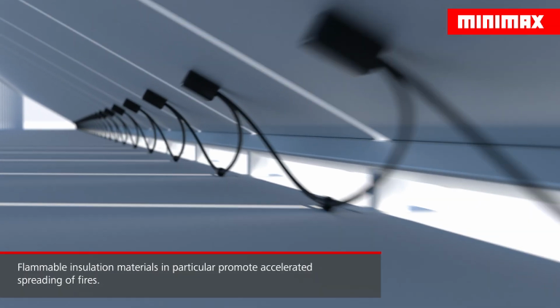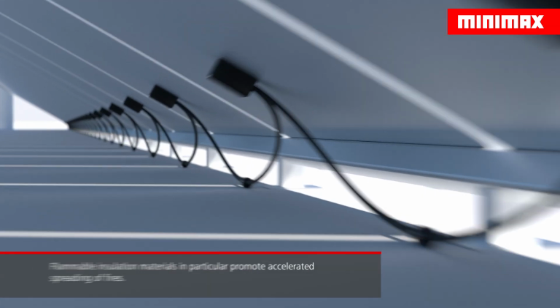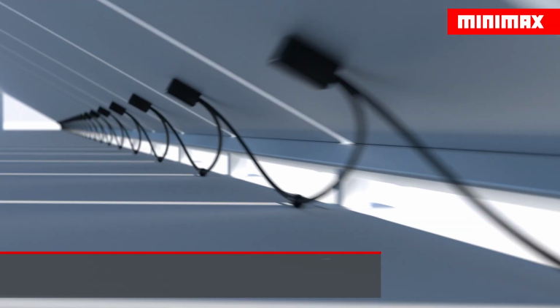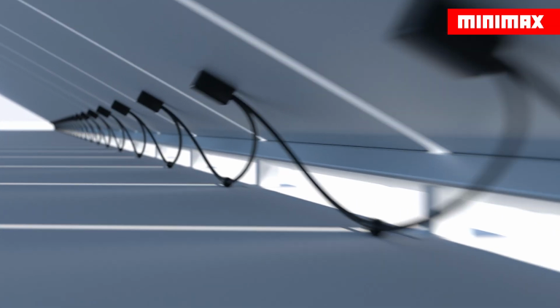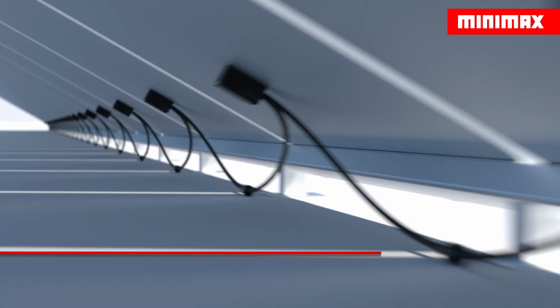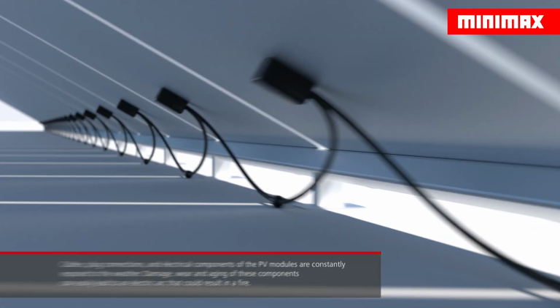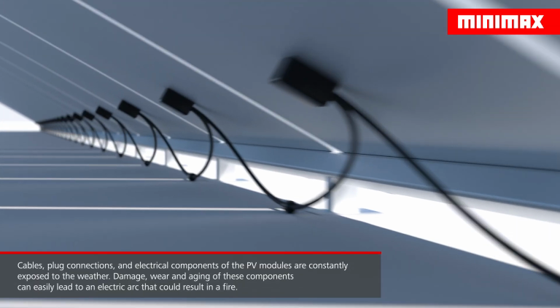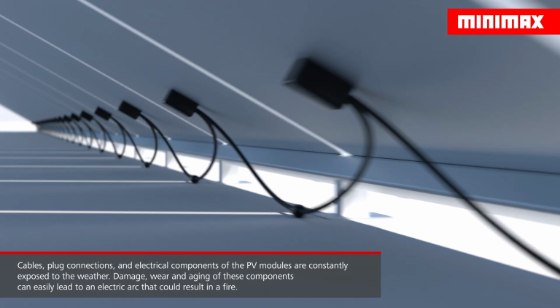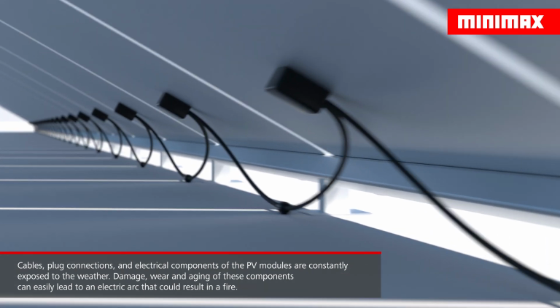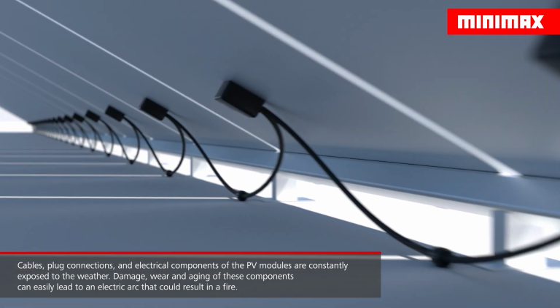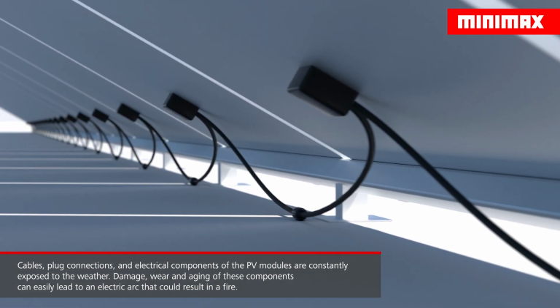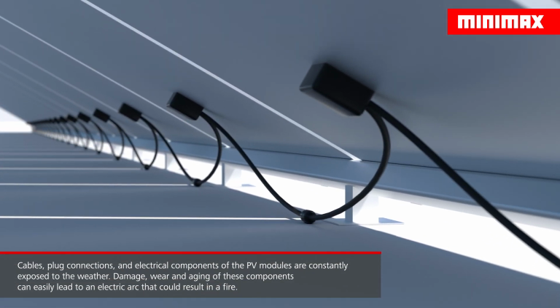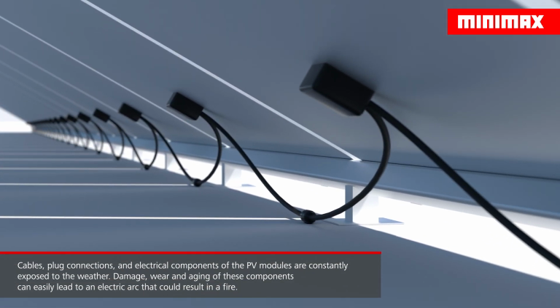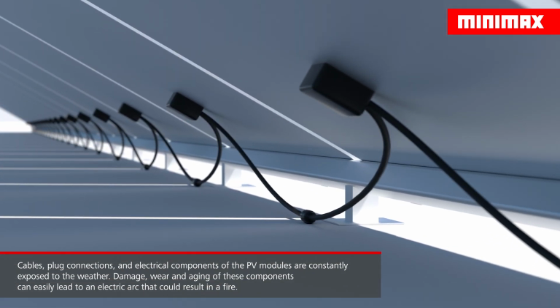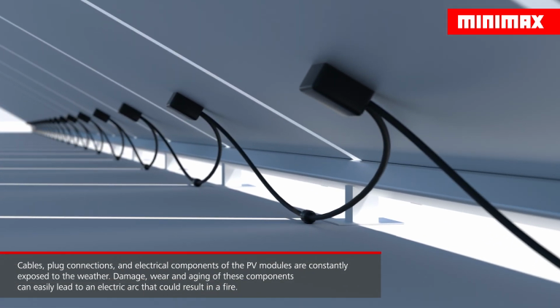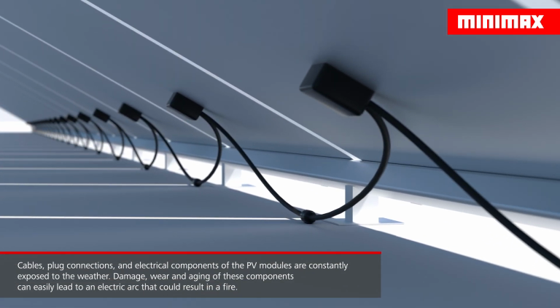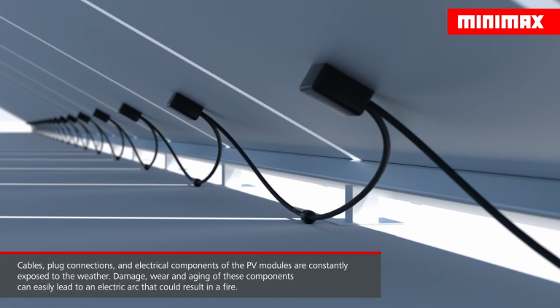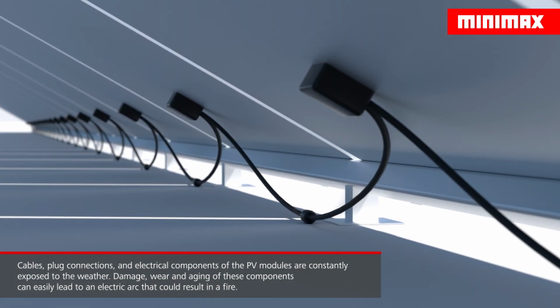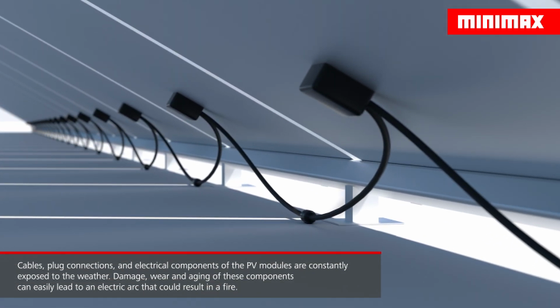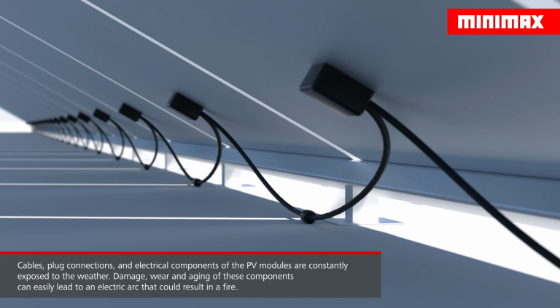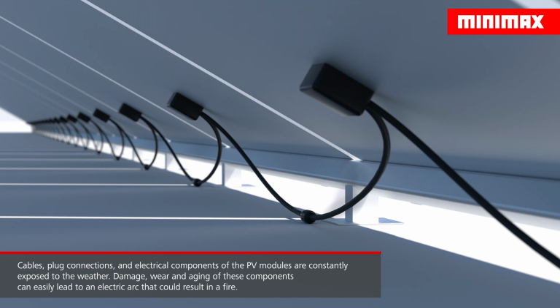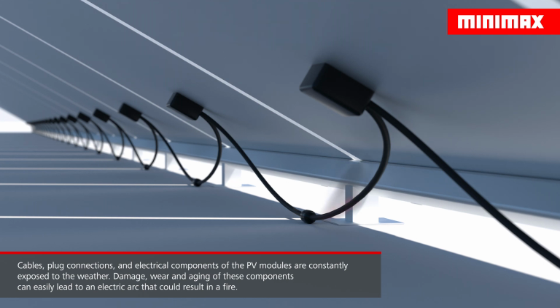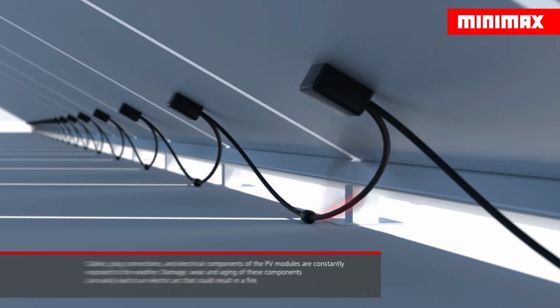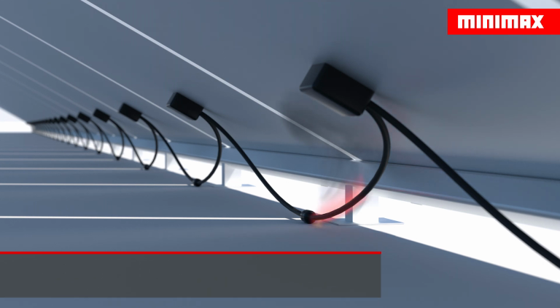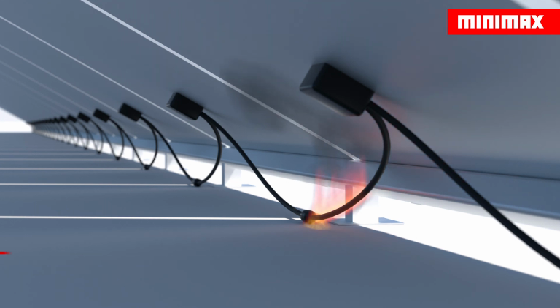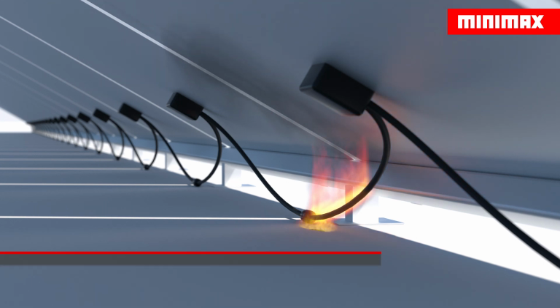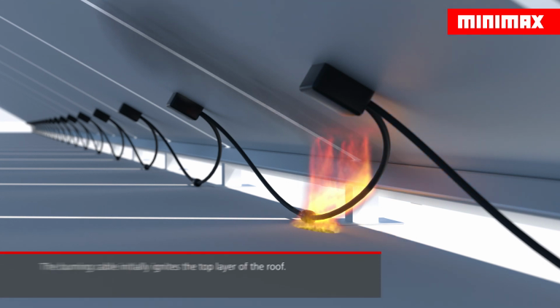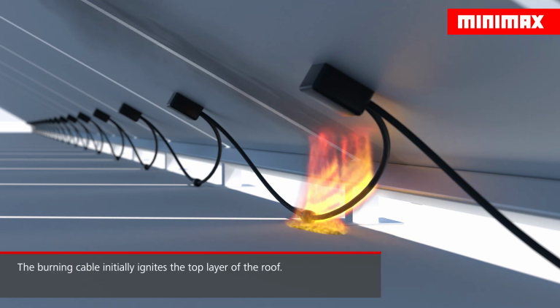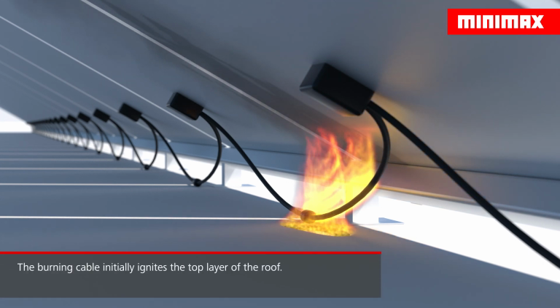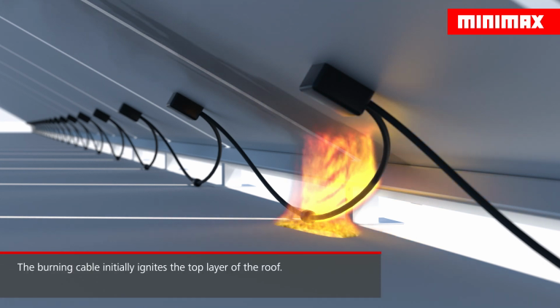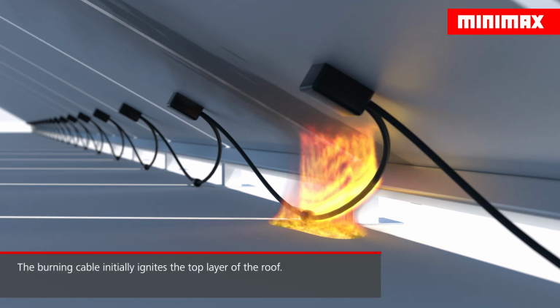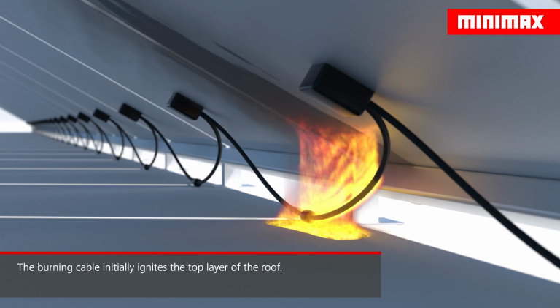Cables, plug connections and electronics components of the PV modules are constantly exposed to the weather. Strong currents flow through these parts; therefore damages, wear and aging can easily lead to electric arcs, which can start a fire.